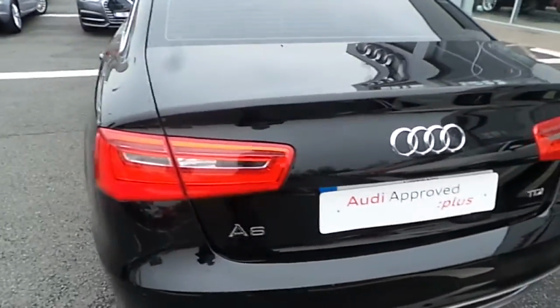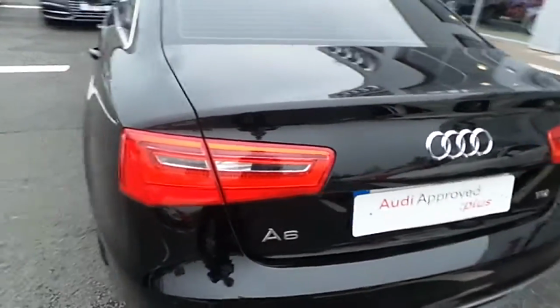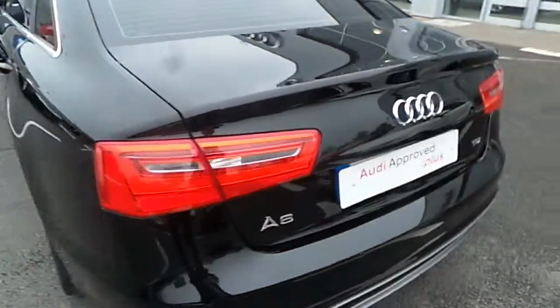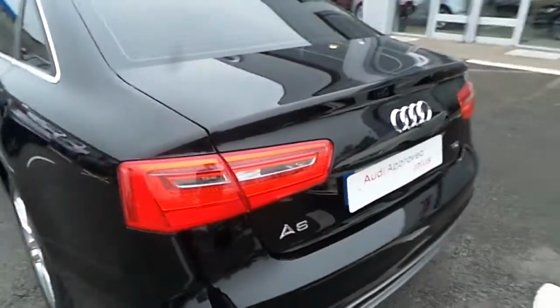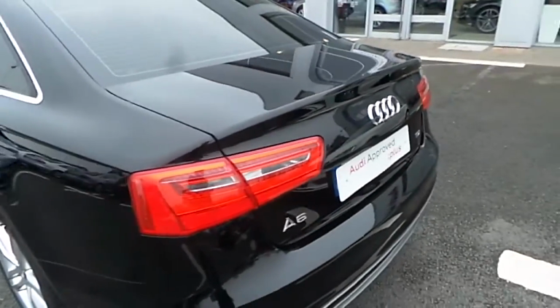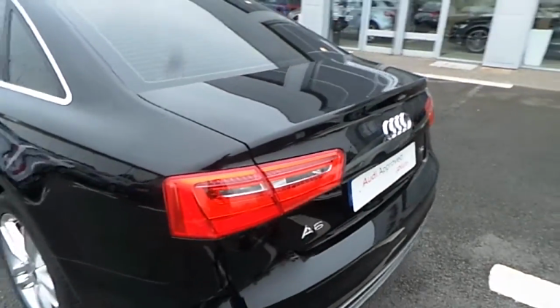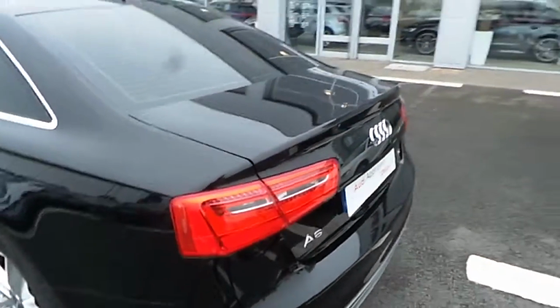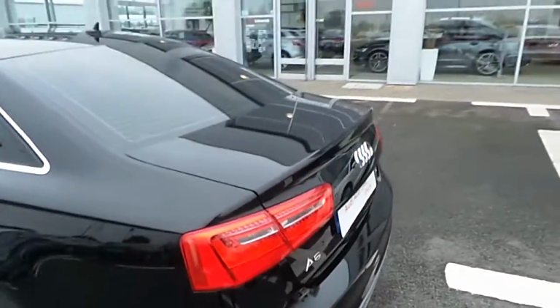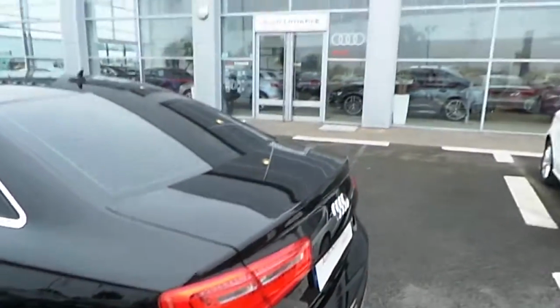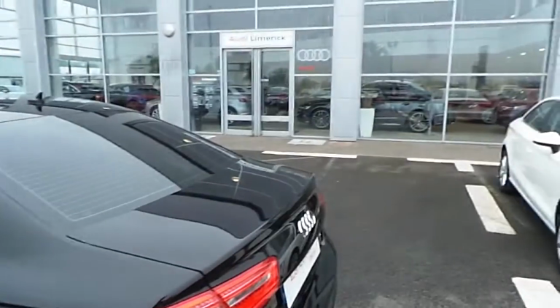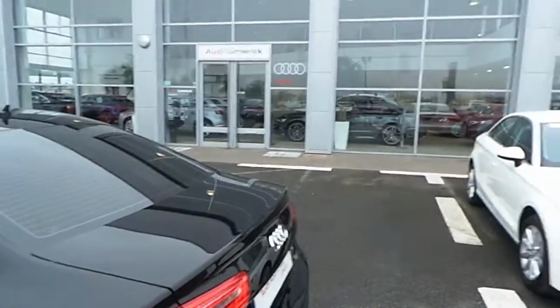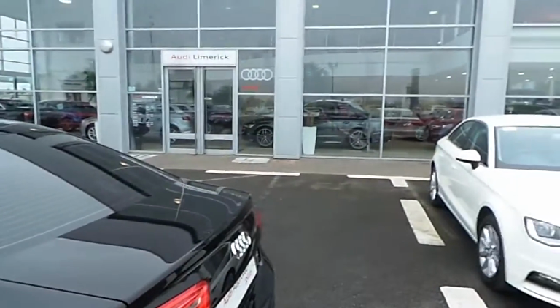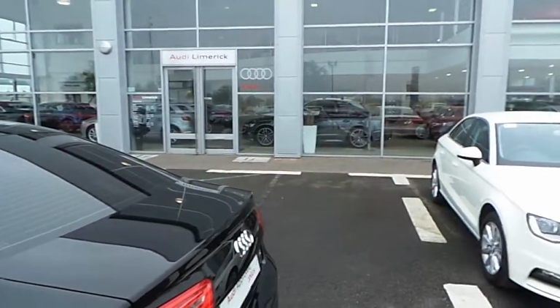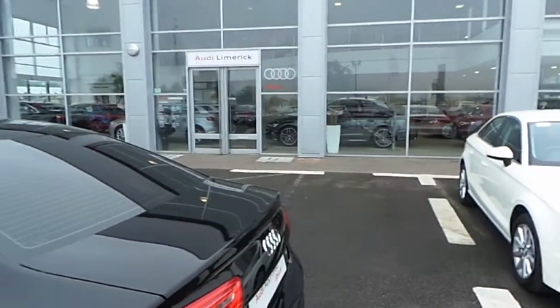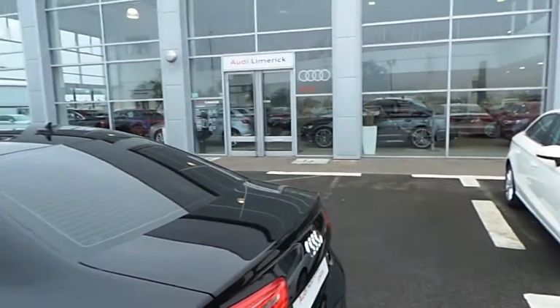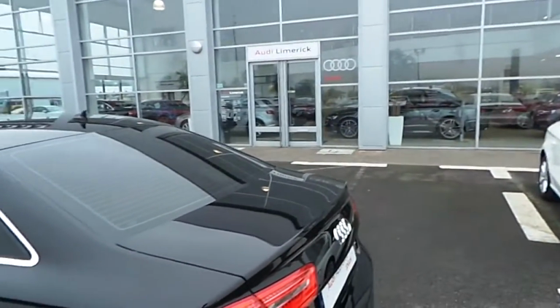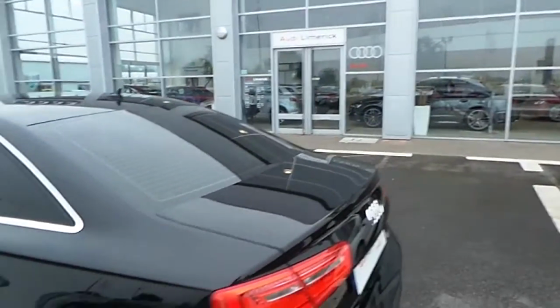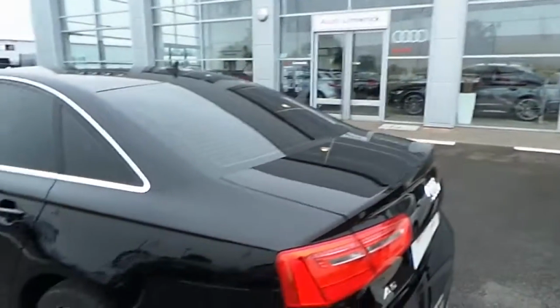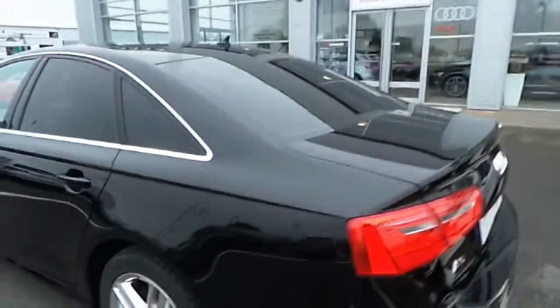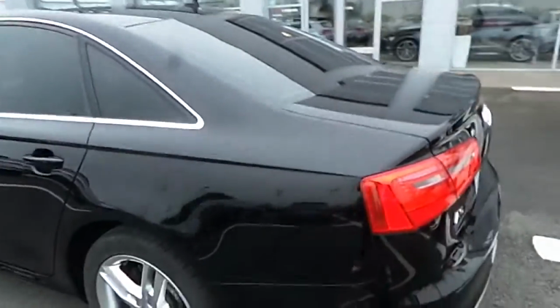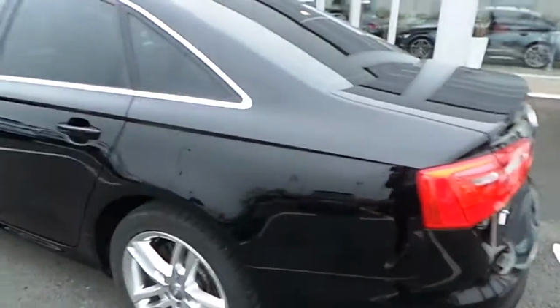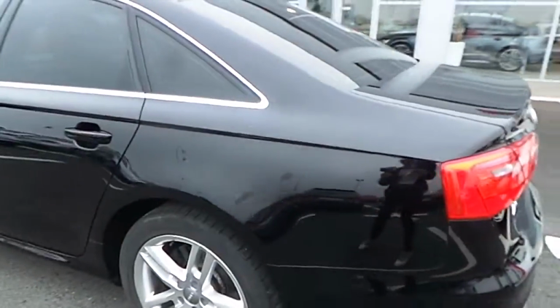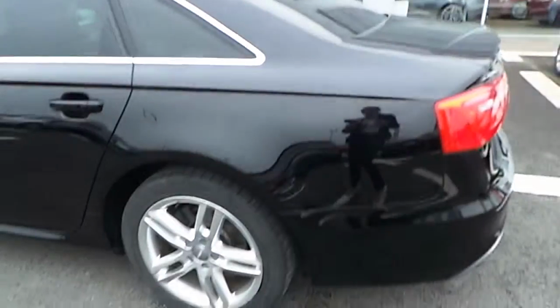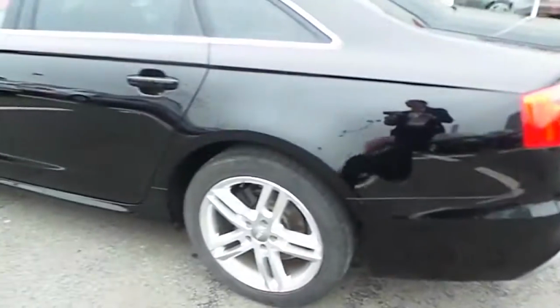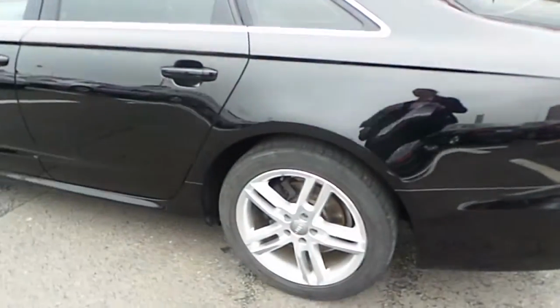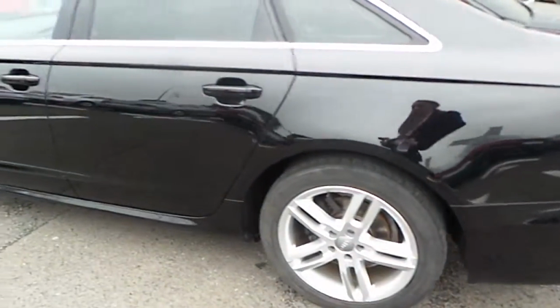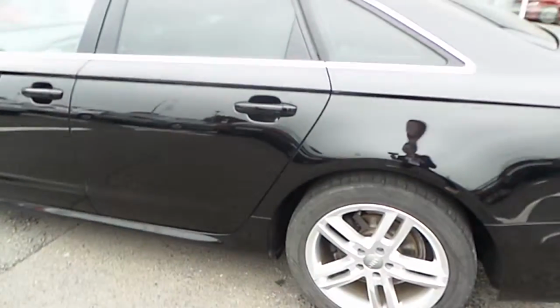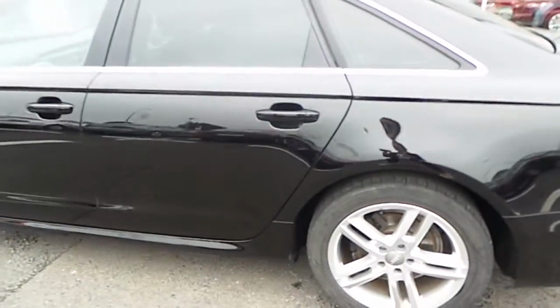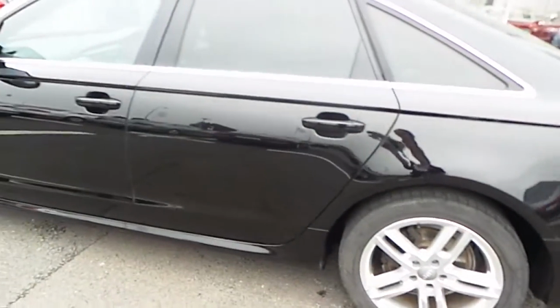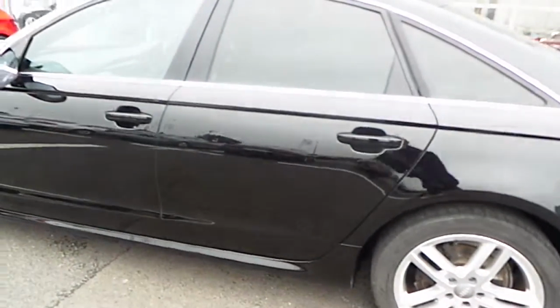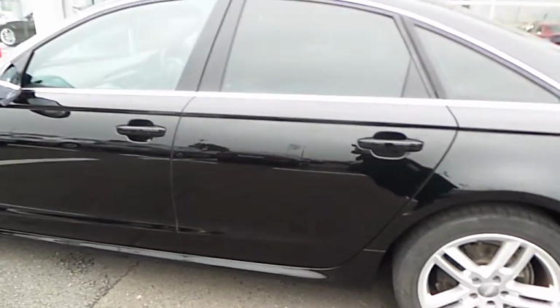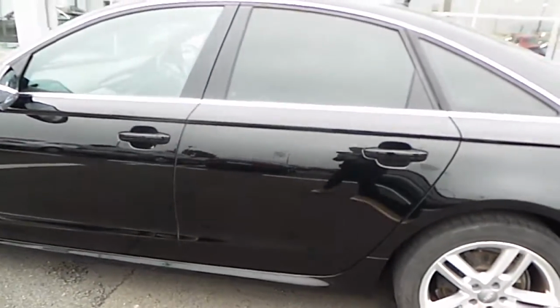If you have any questions on our Audi A6, please give us a call at 061 33 60 00. Thanks very much, I look forward to talking to you.